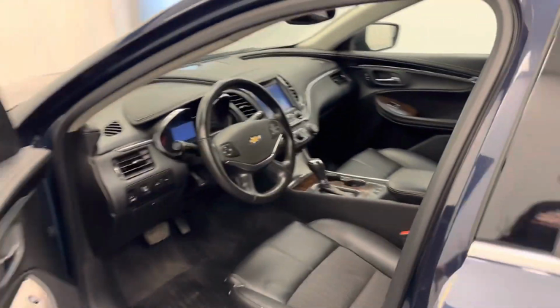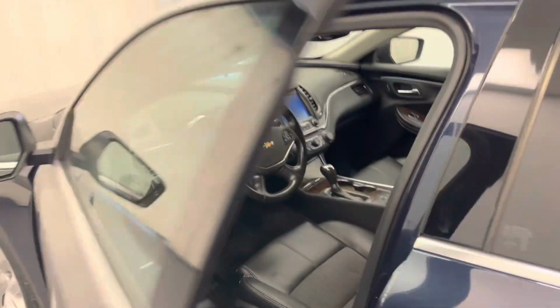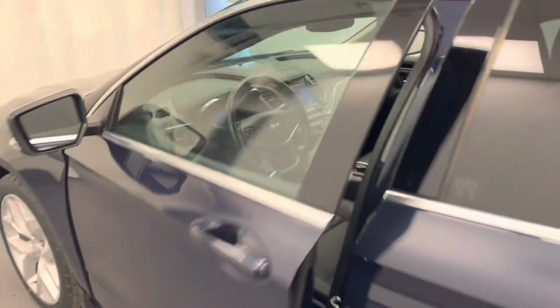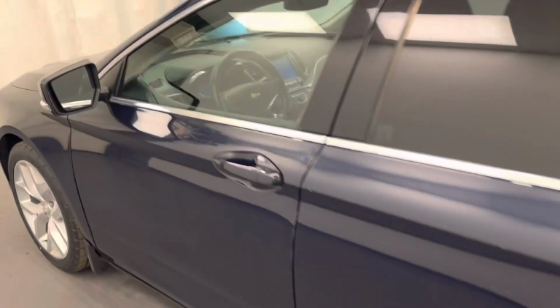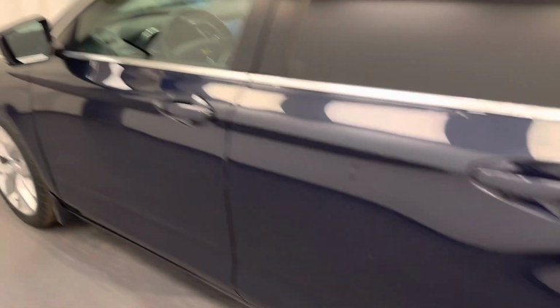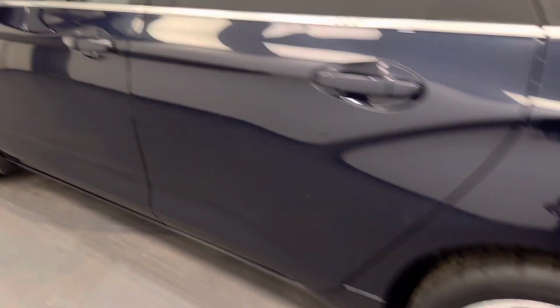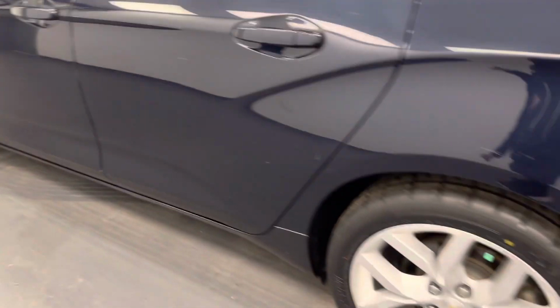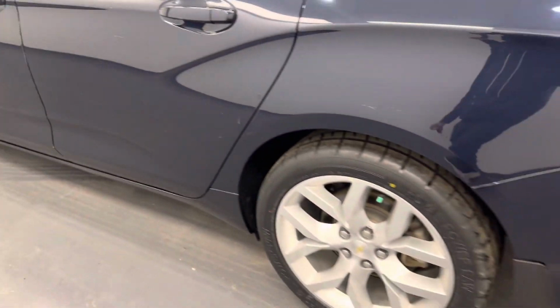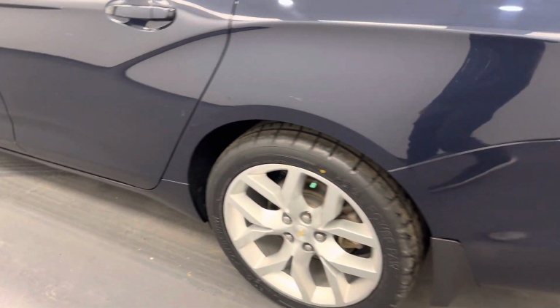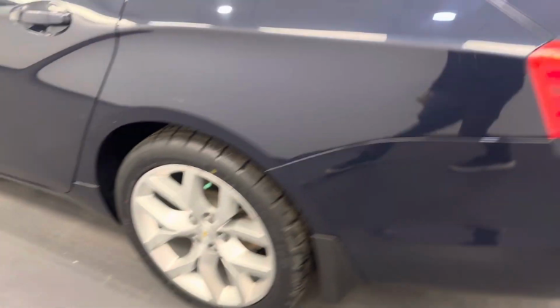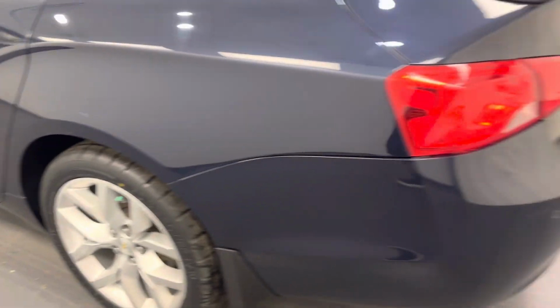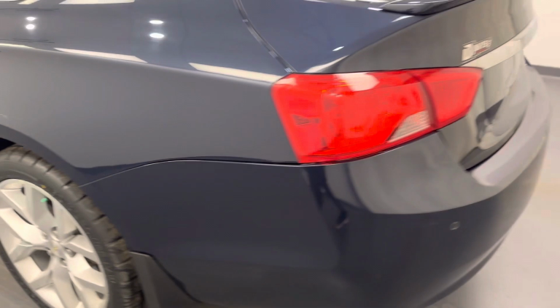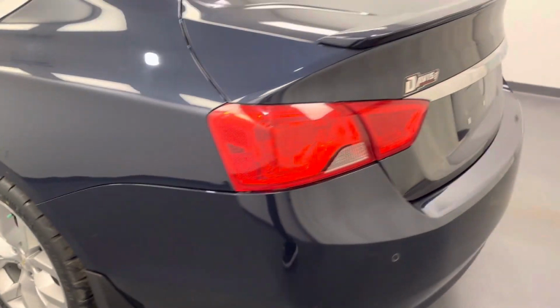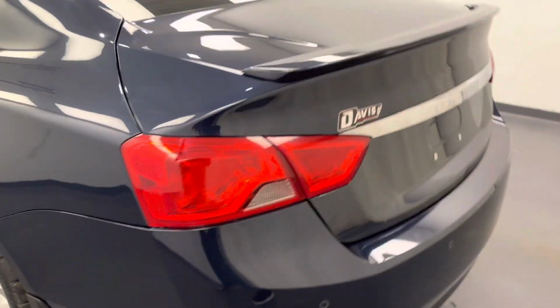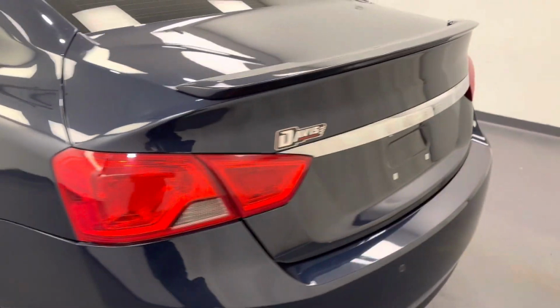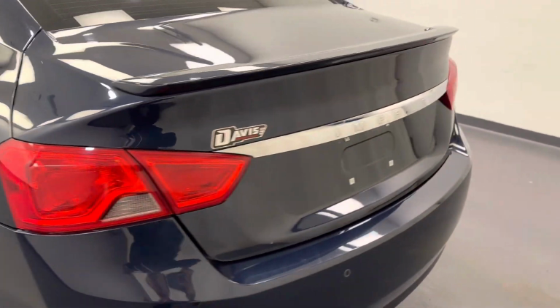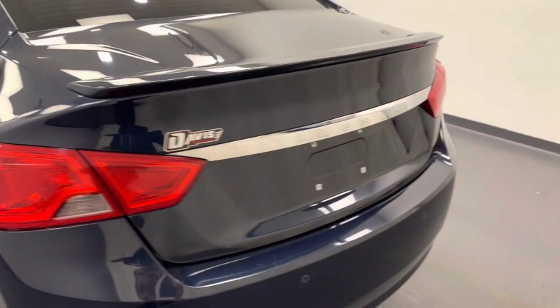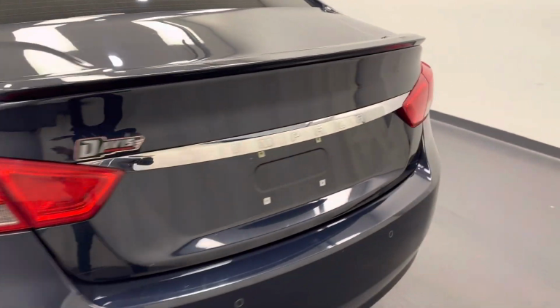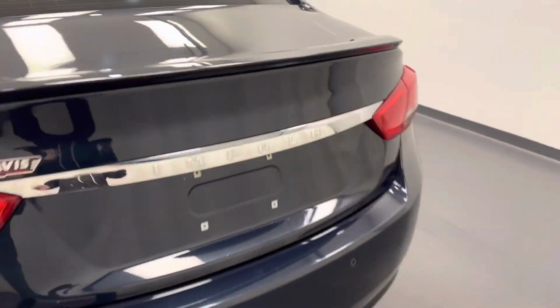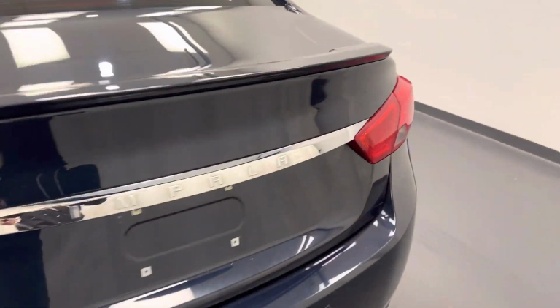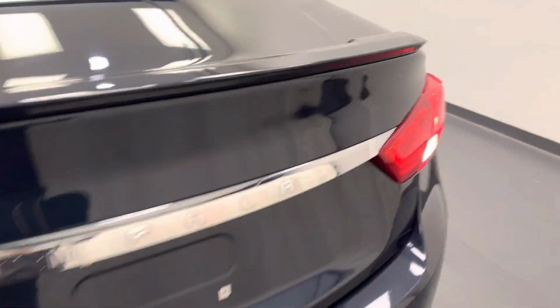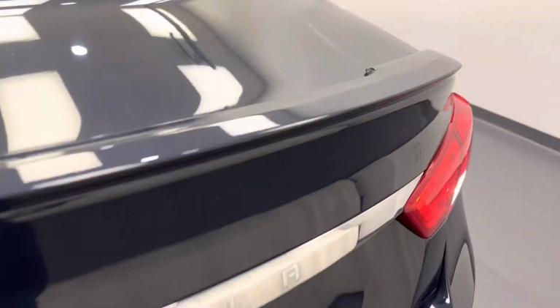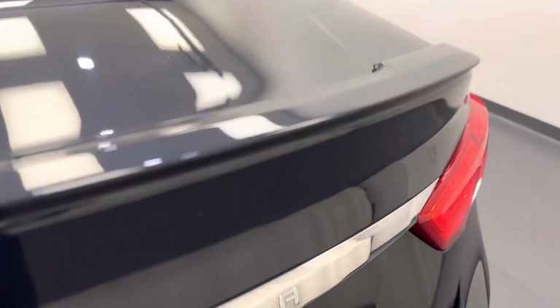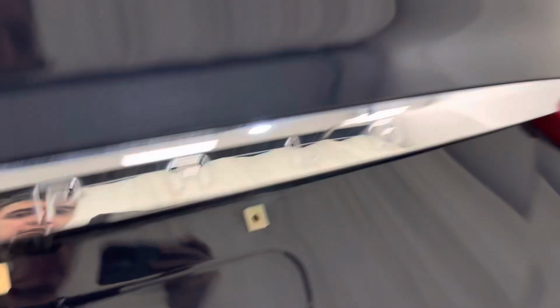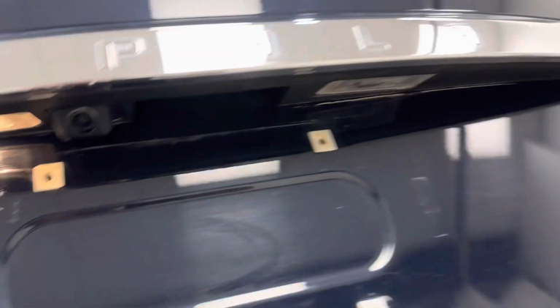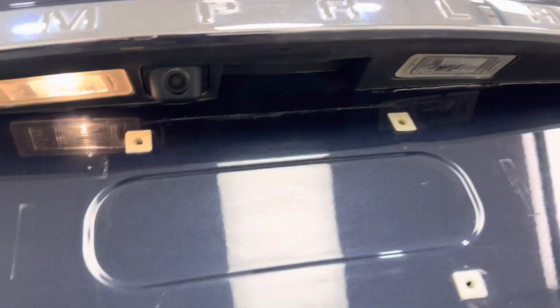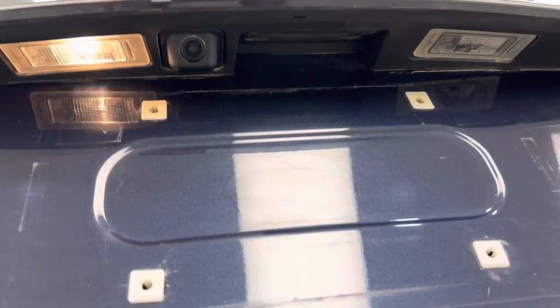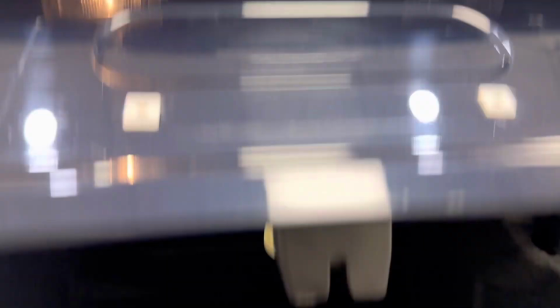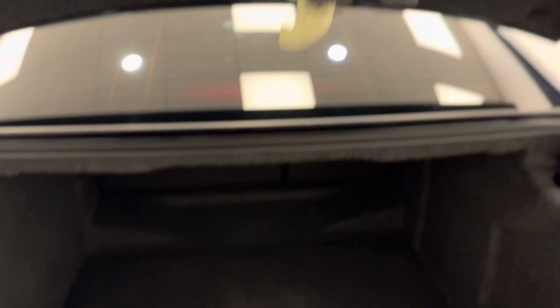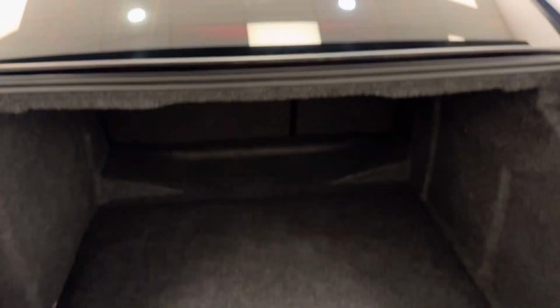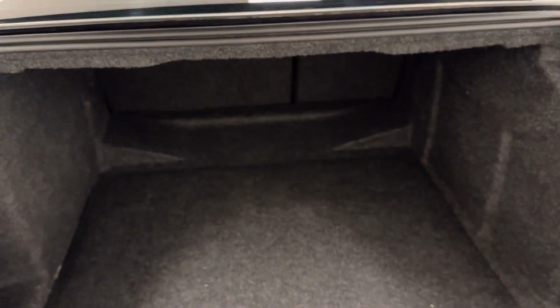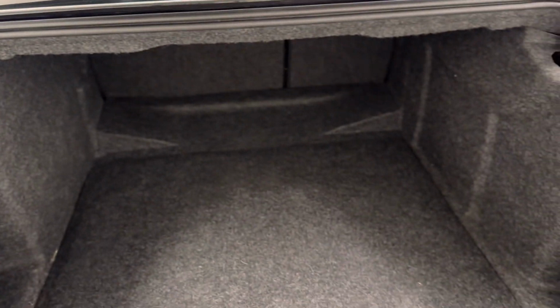Moving back out to the exterior, we have alloy wheels, rear parking assist, backup camera, and more cargo space.